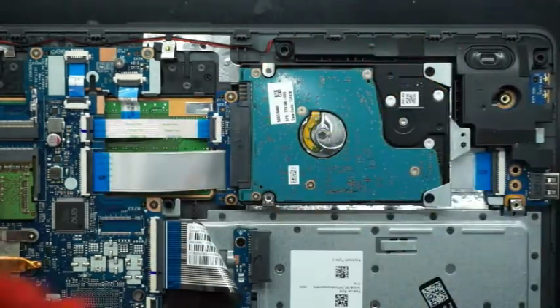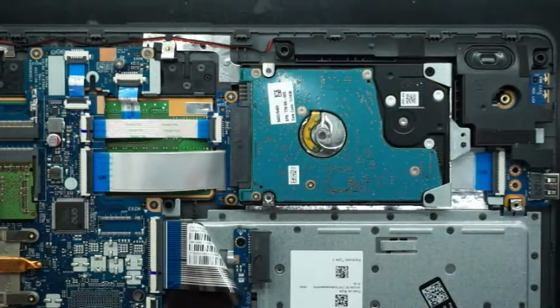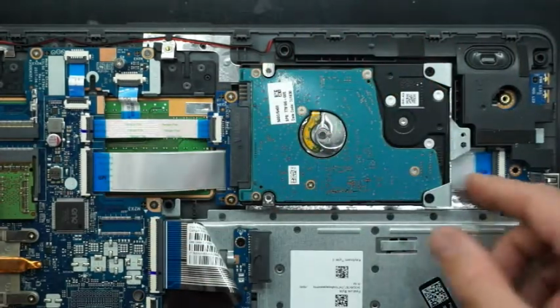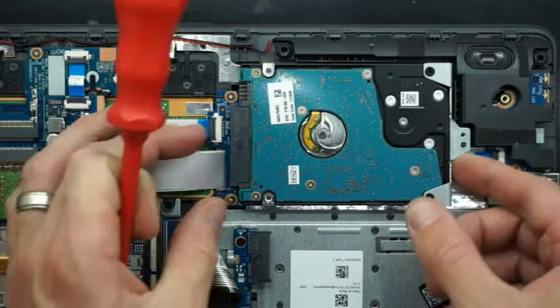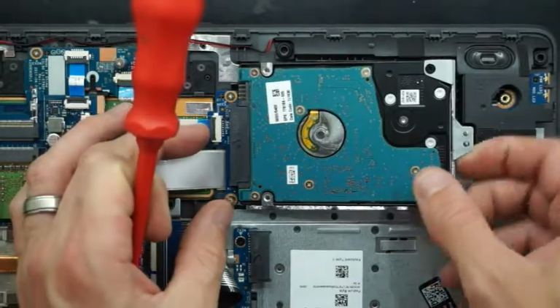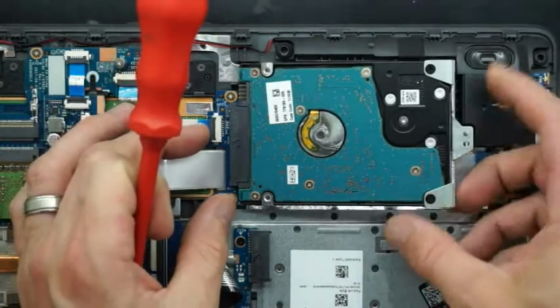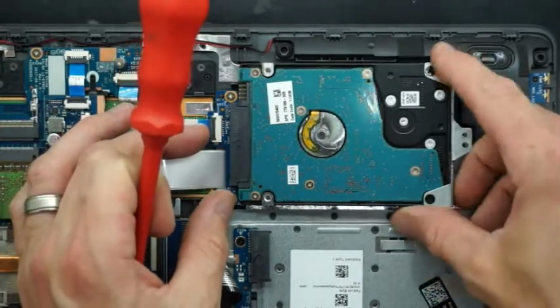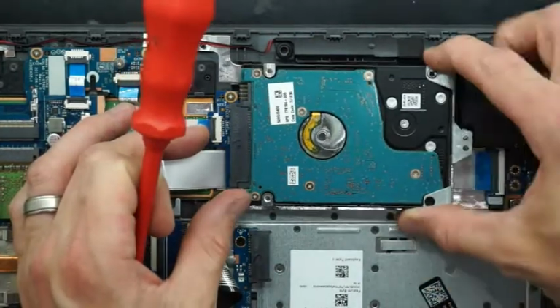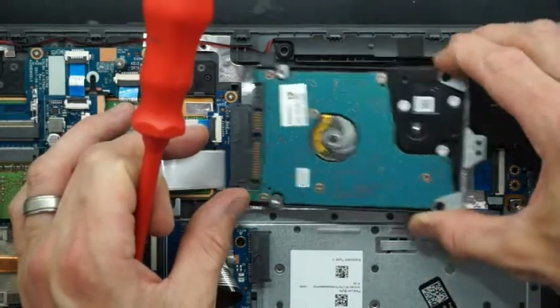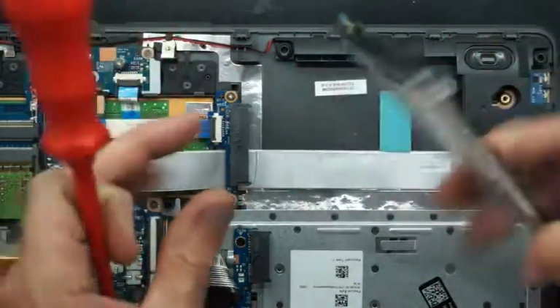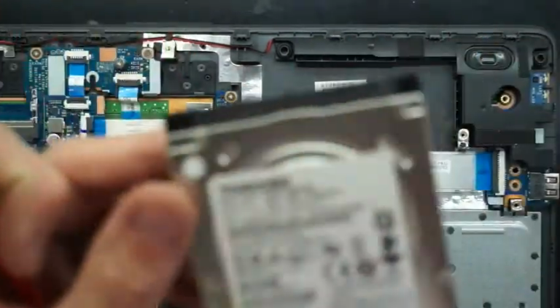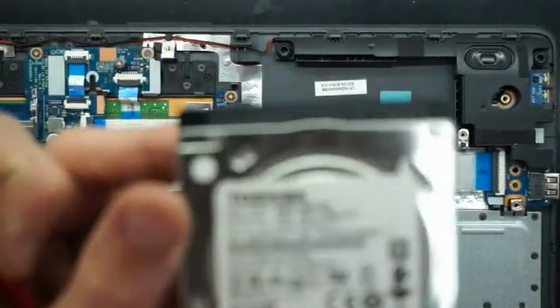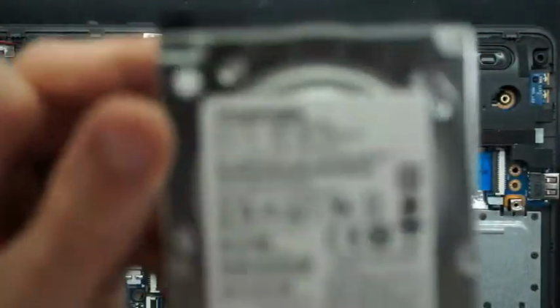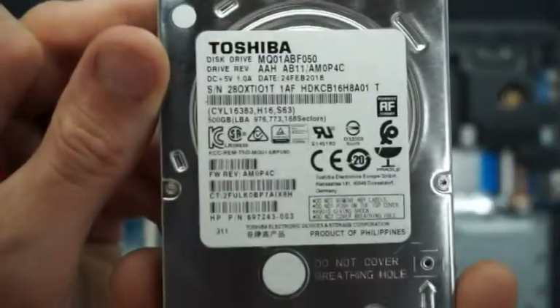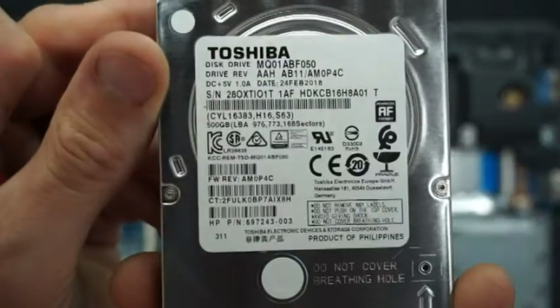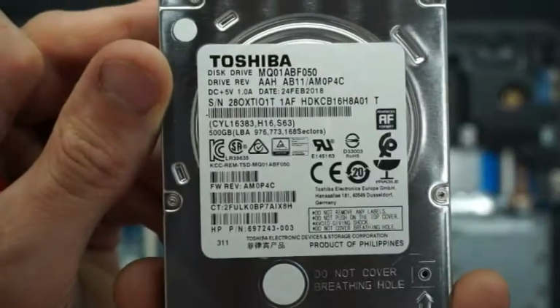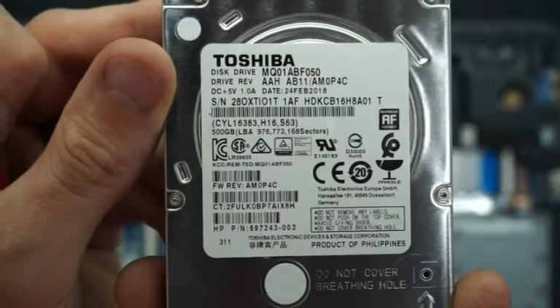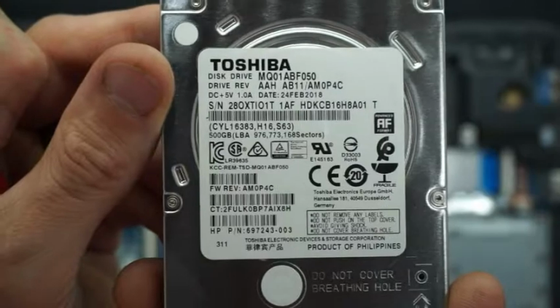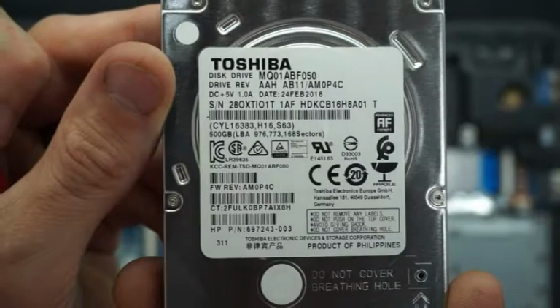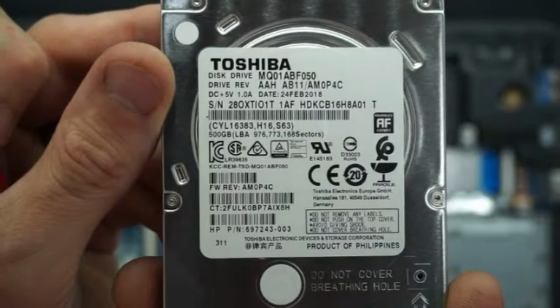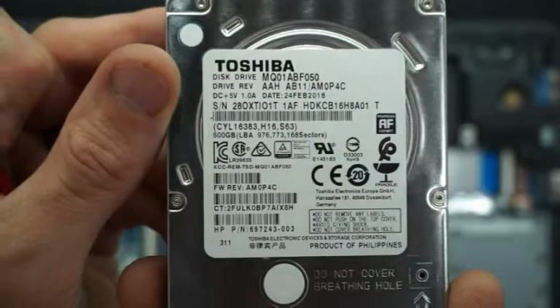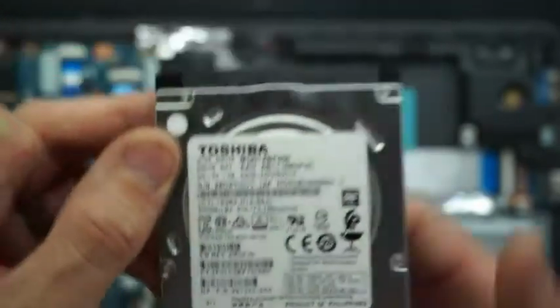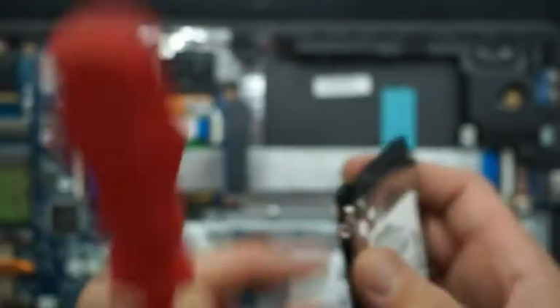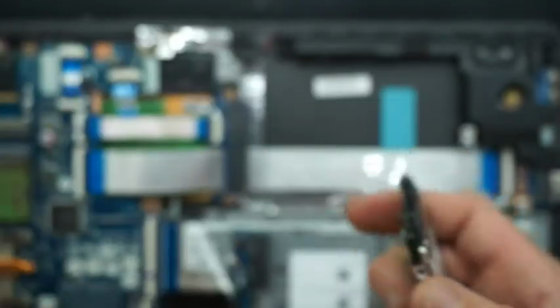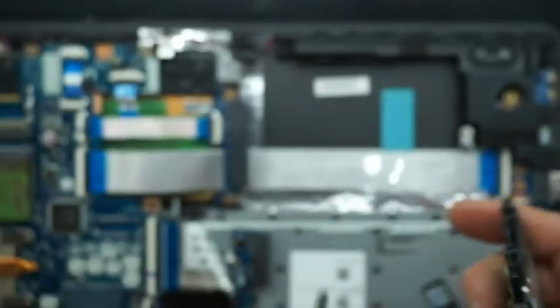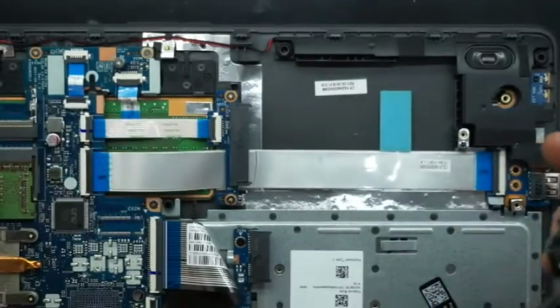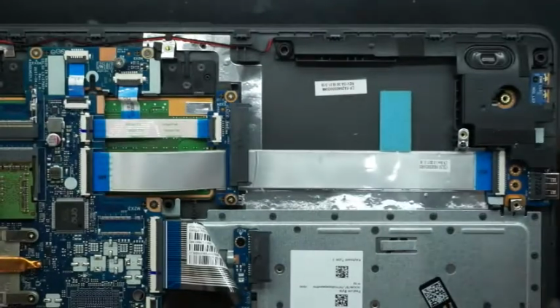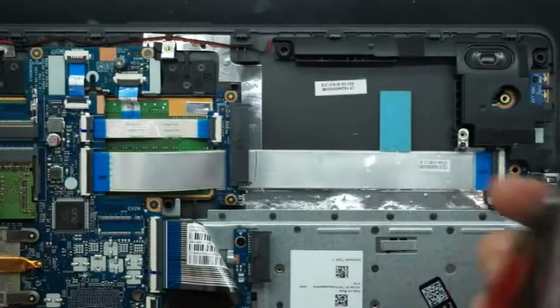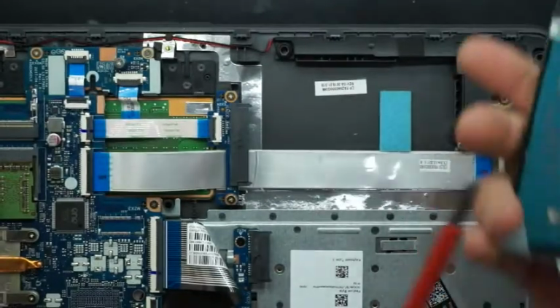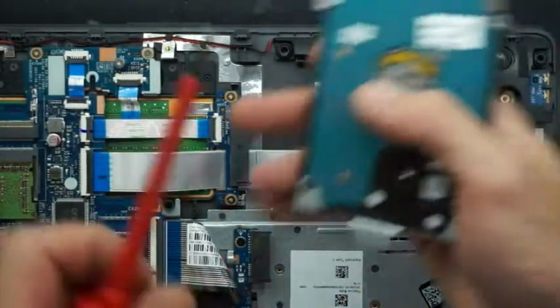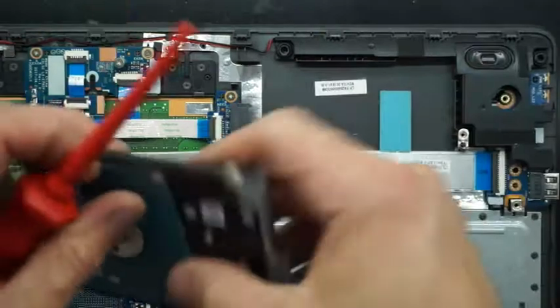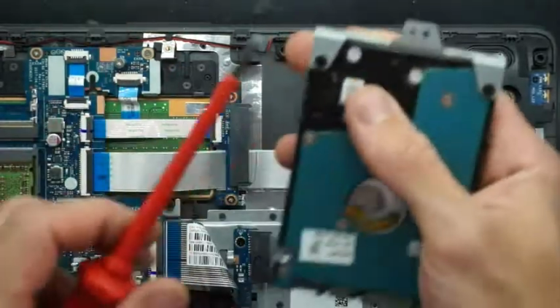So I should be able to take that out and from there lift up and wiggle back the drive. So we have Toshiba, 500GB. Now proceed to swap it over.